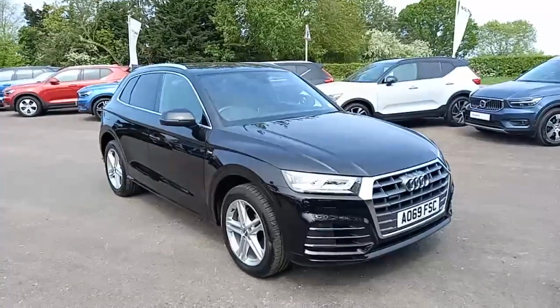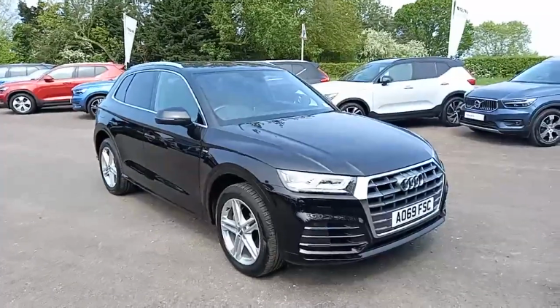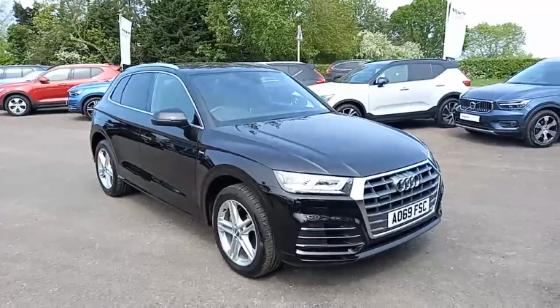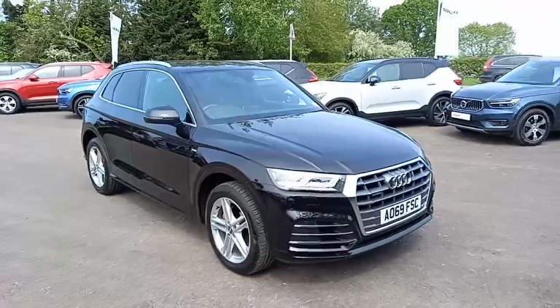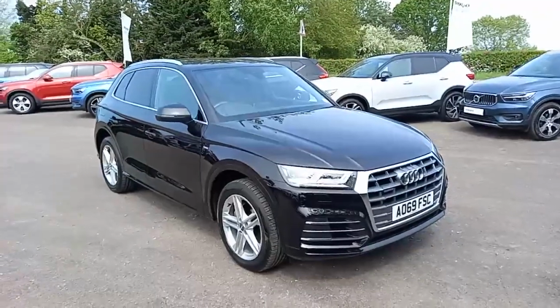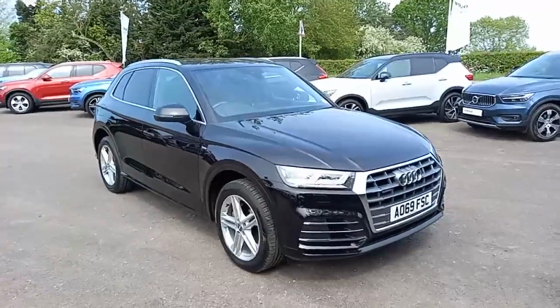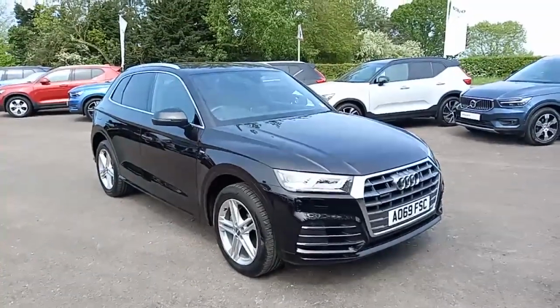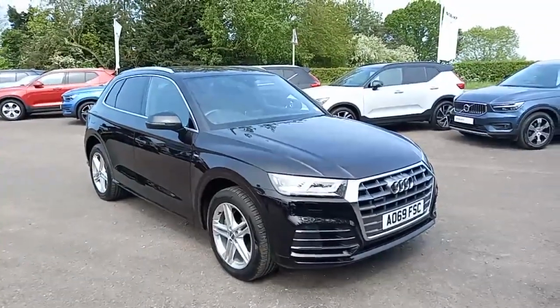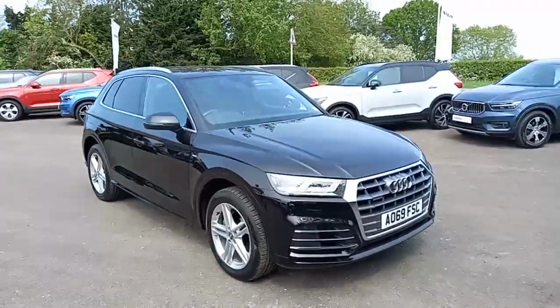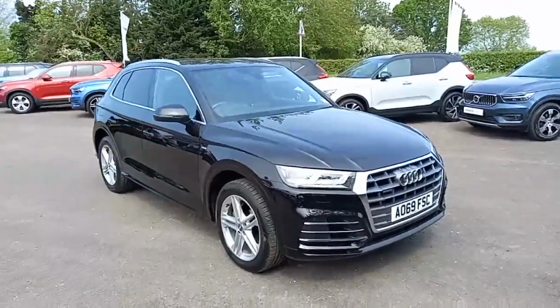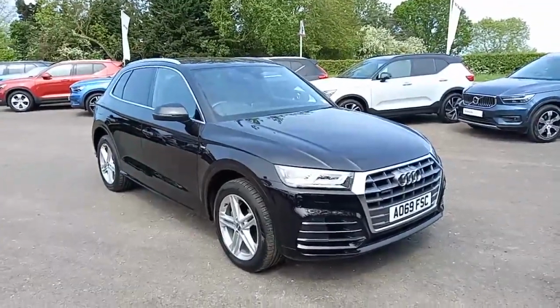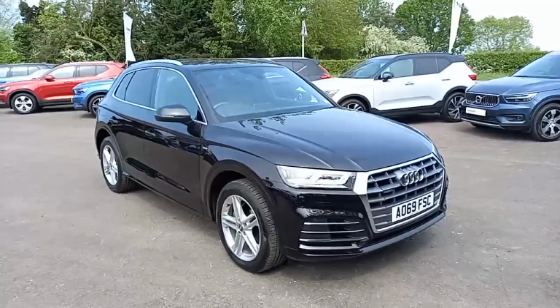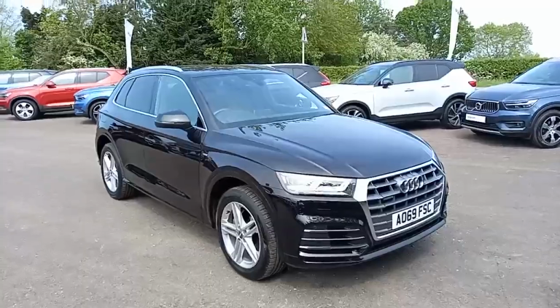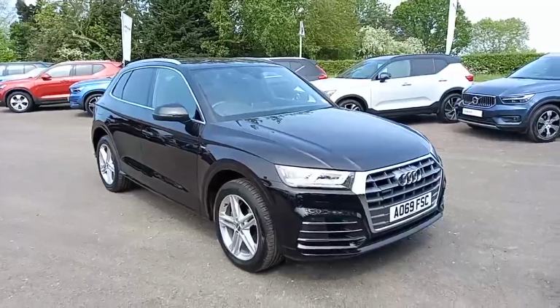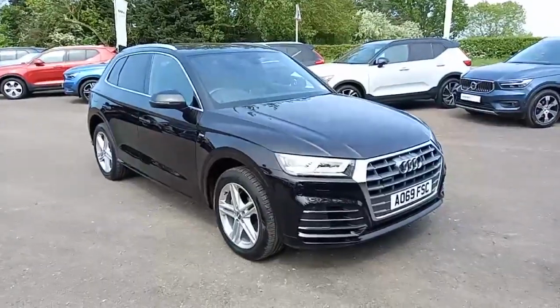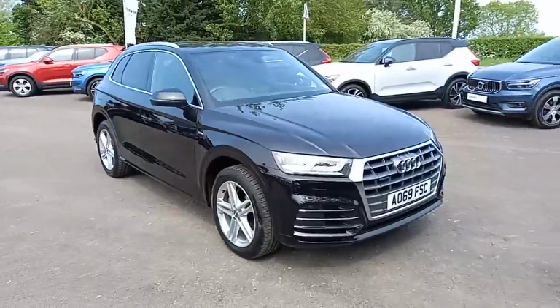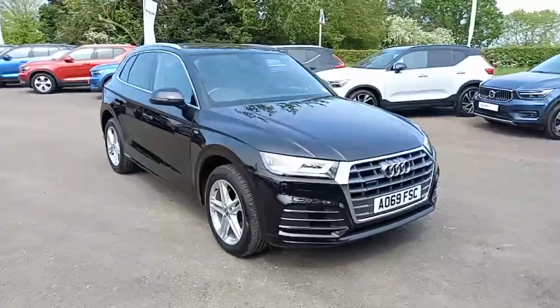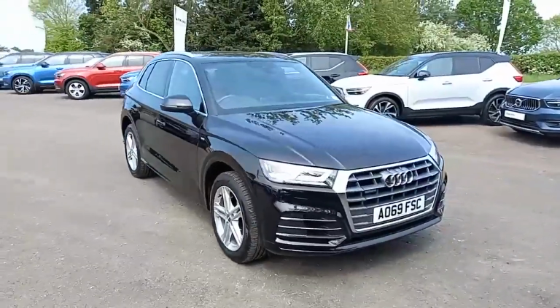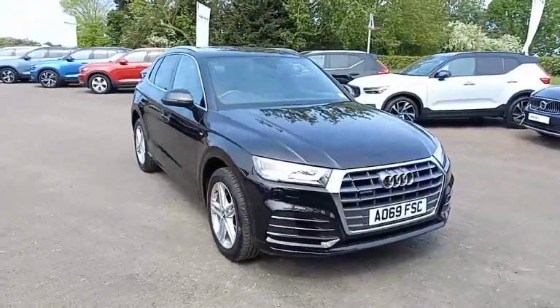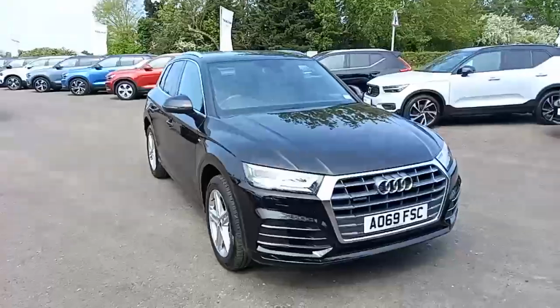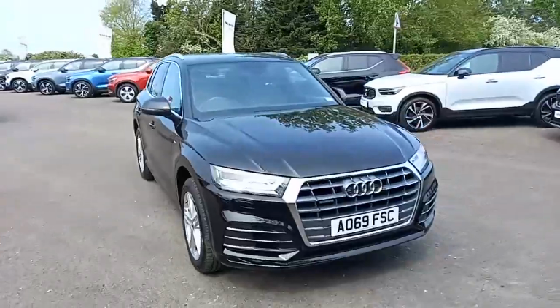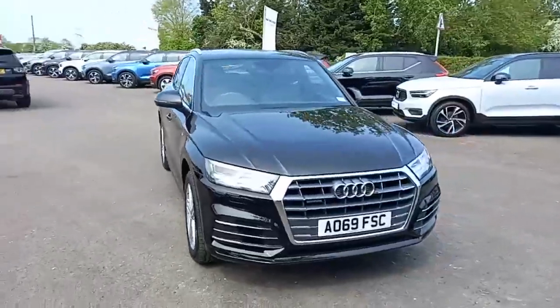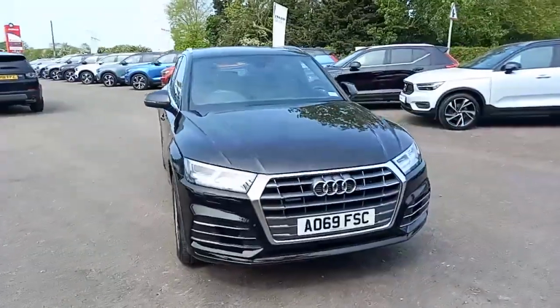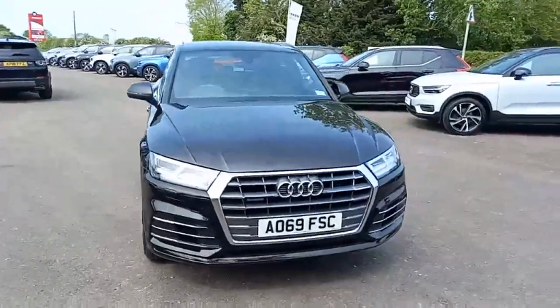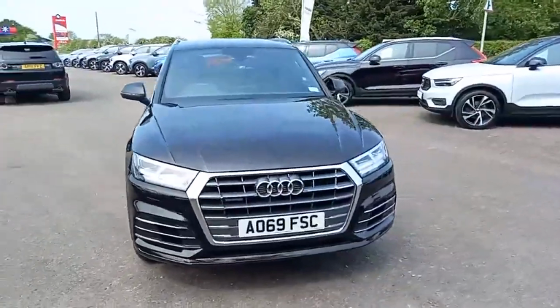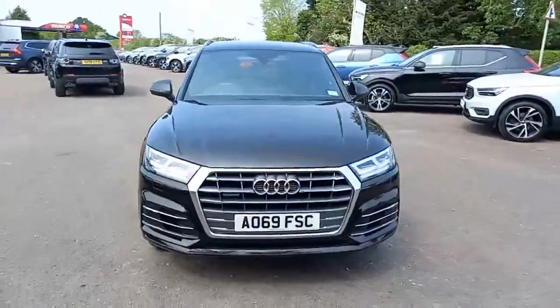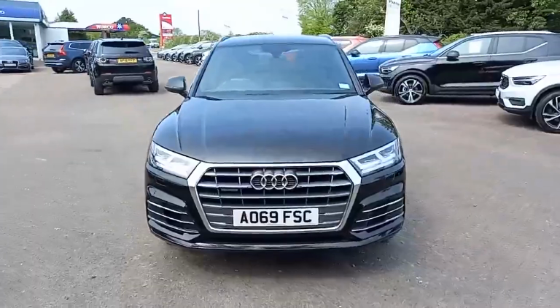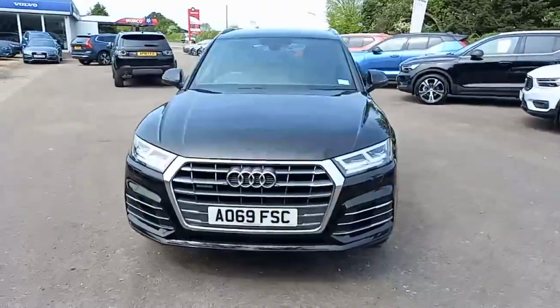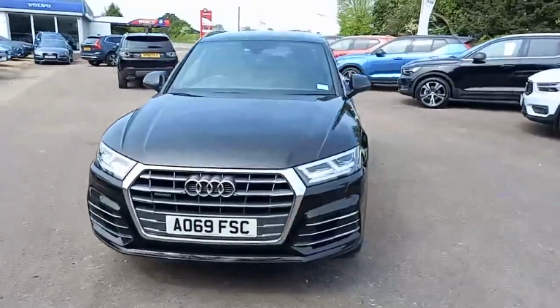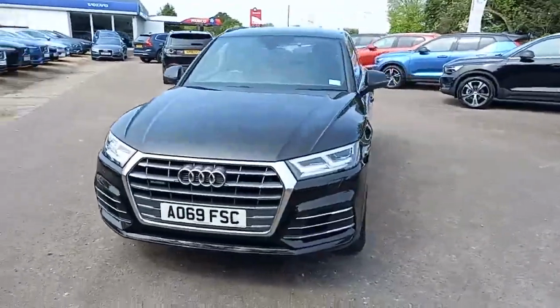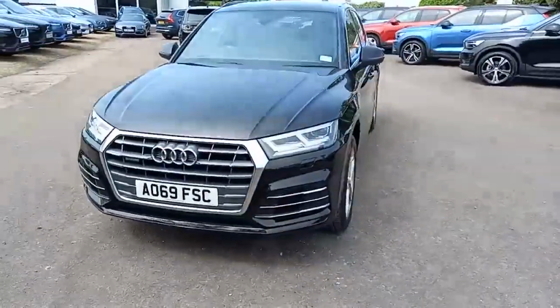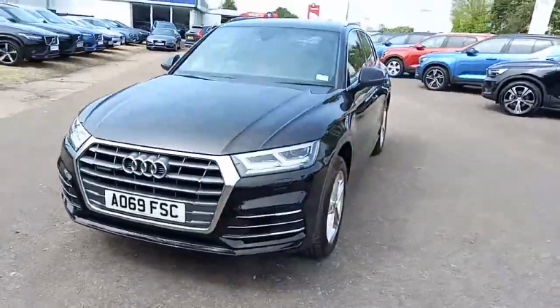Hello everyone, it's Robert from Hilton Gotts, my choice in Downham Market. Thank you for taking the time to have a look at this Audi Q5 S-Line that I have here in my stock.